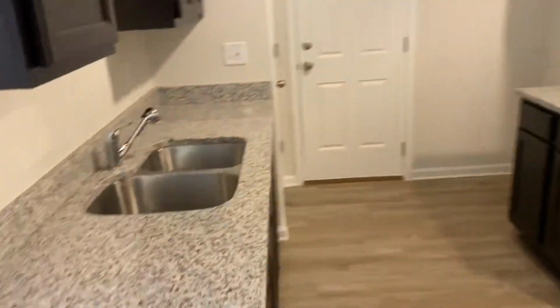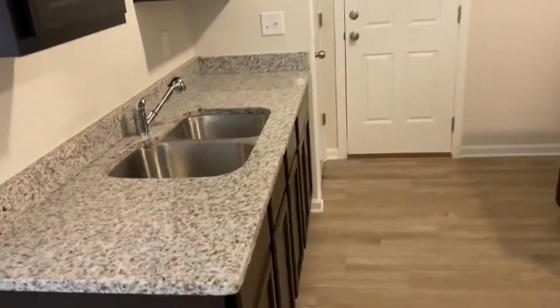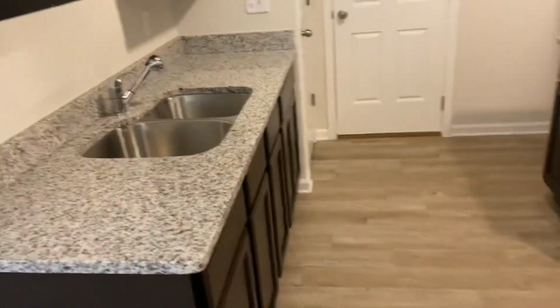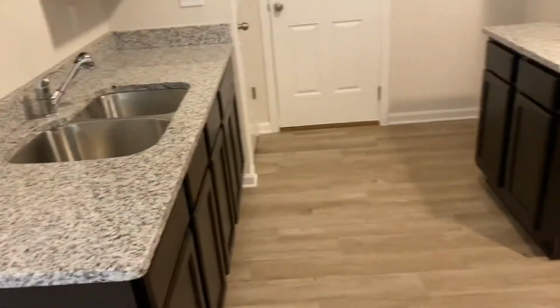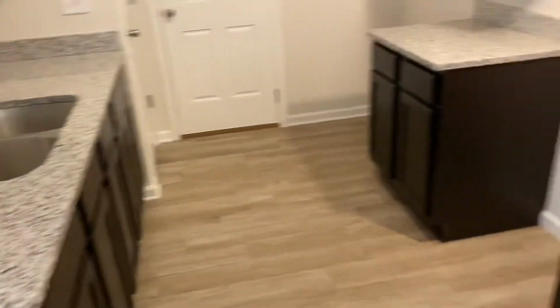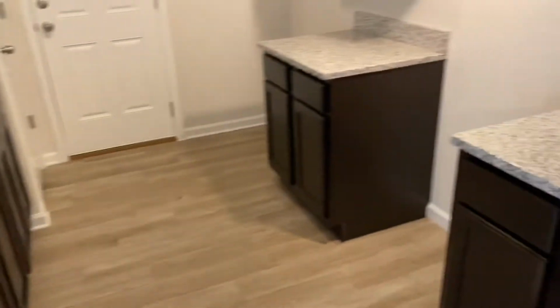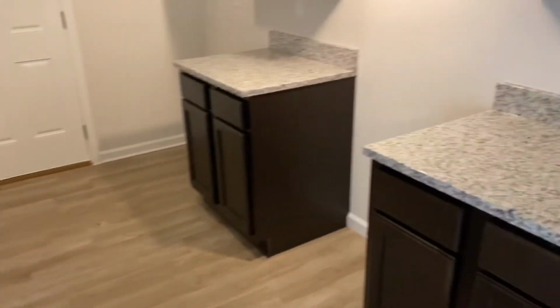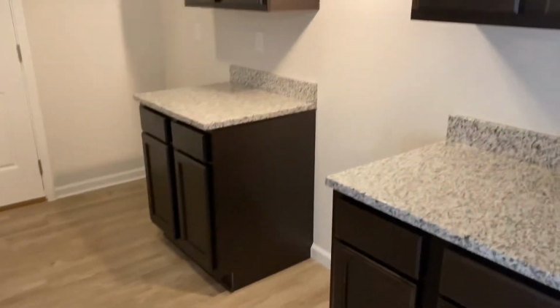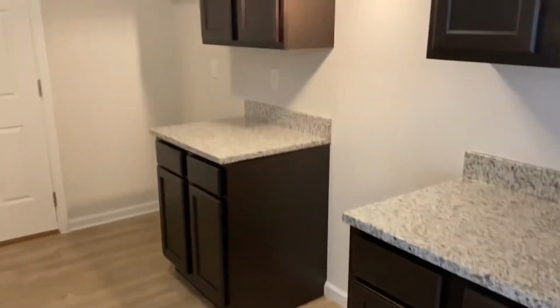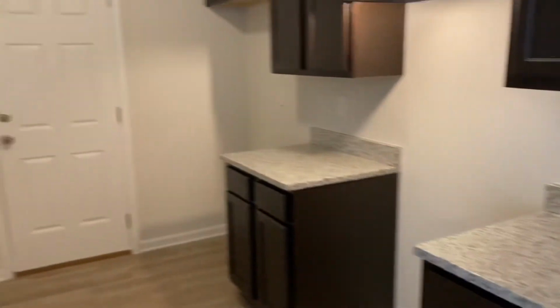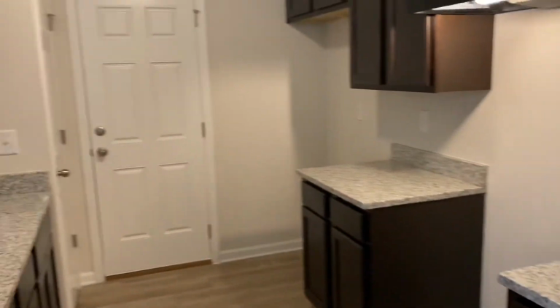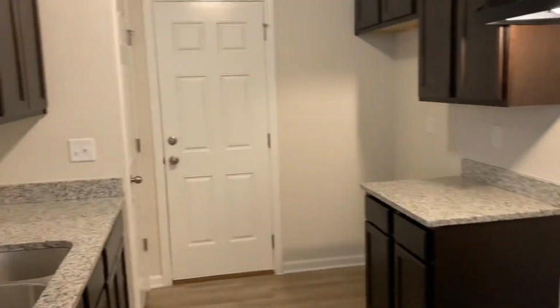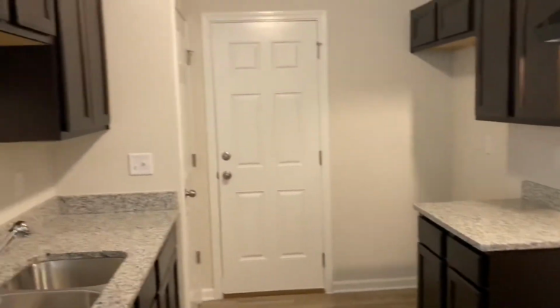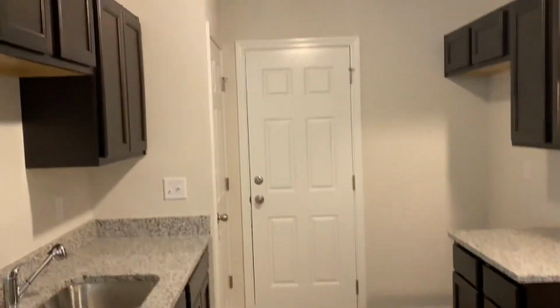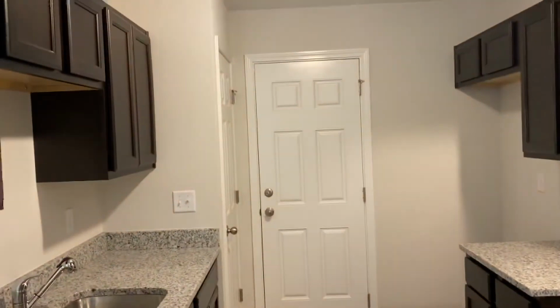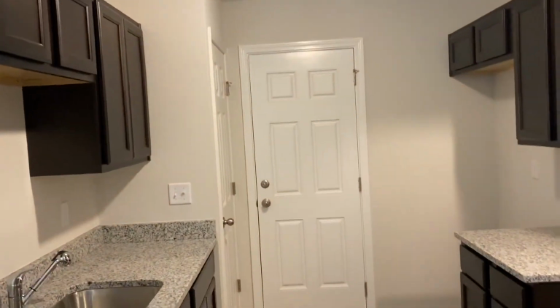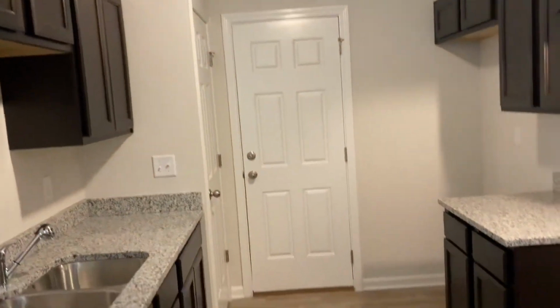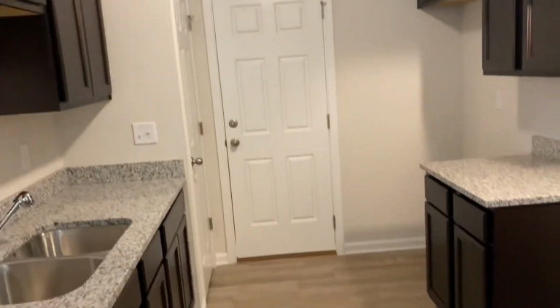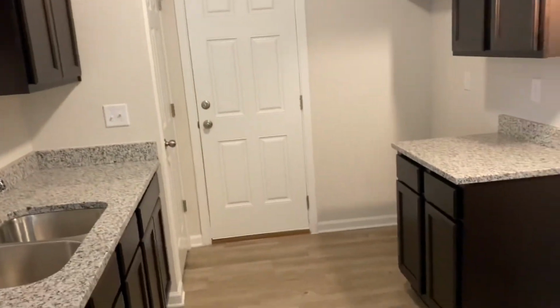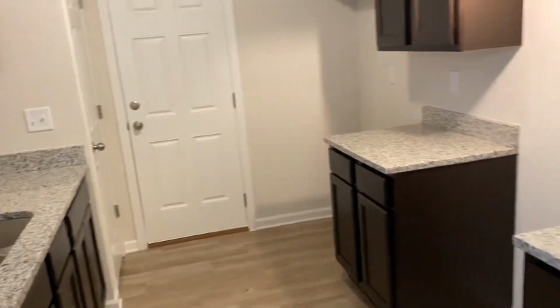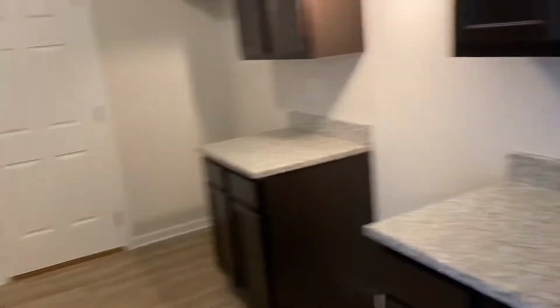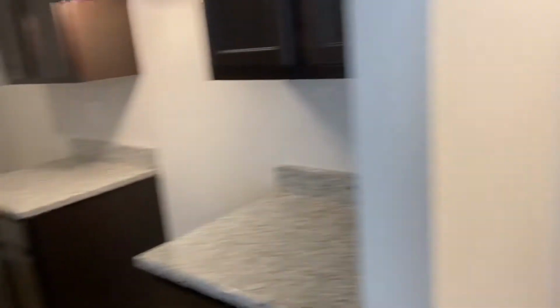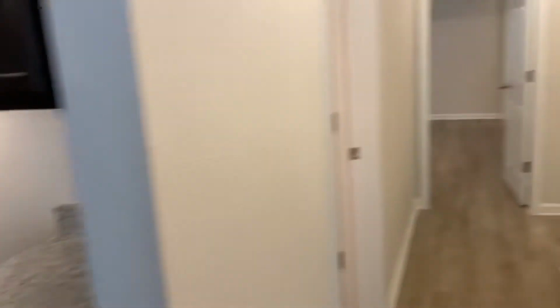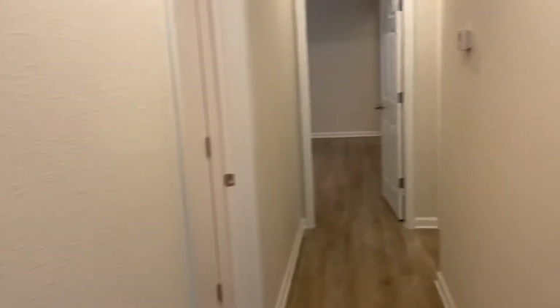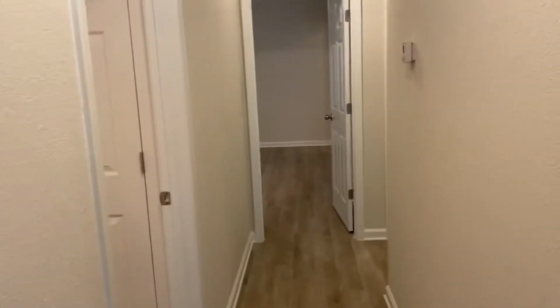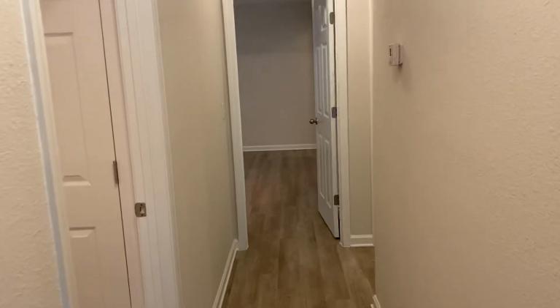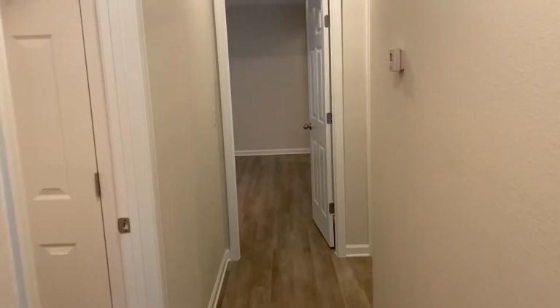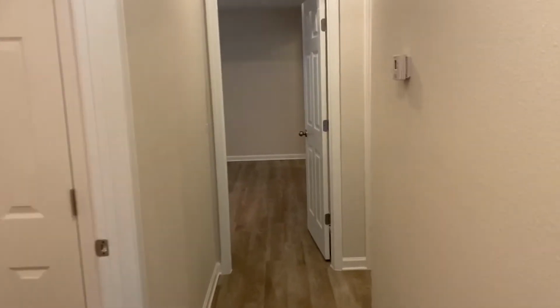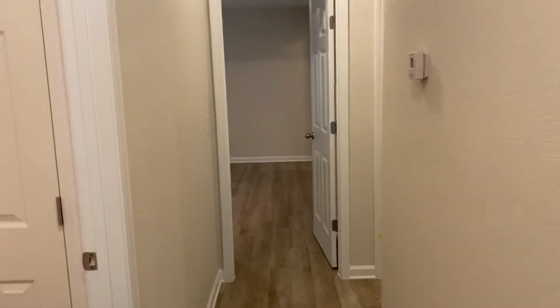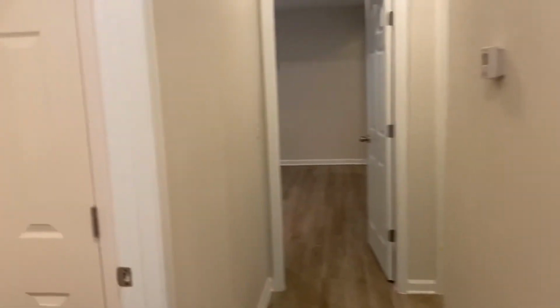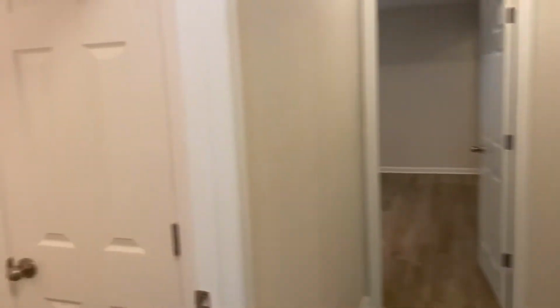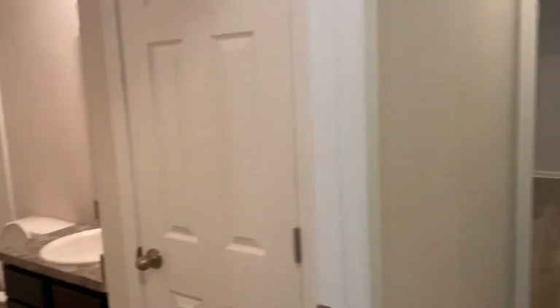You can see that the kitchen does have granite countertops. You do also have a side access door to the exterior of the home. And then going down the hallway, this will bring you to your bedrooms and bathrooms.